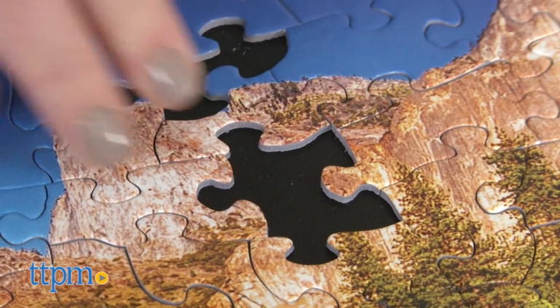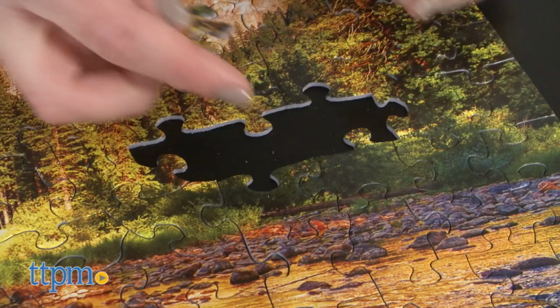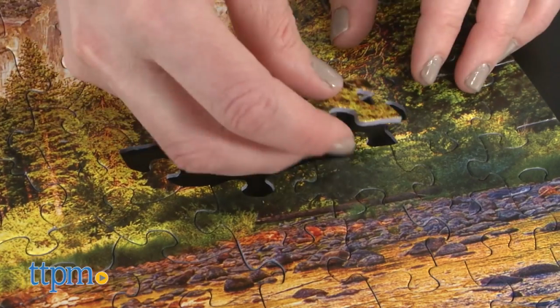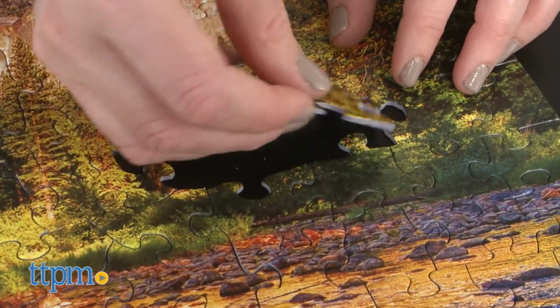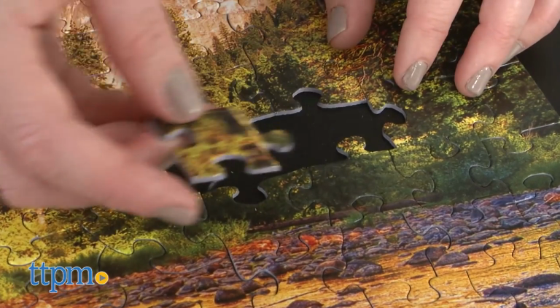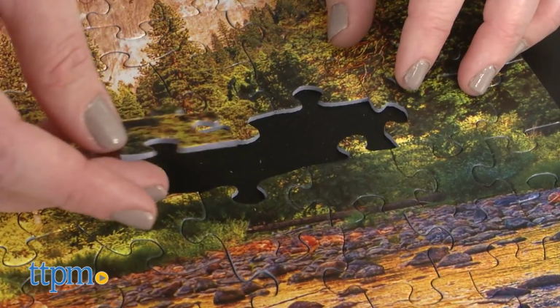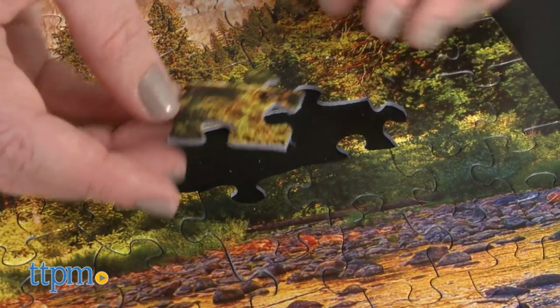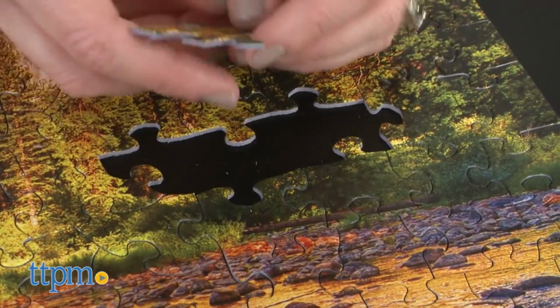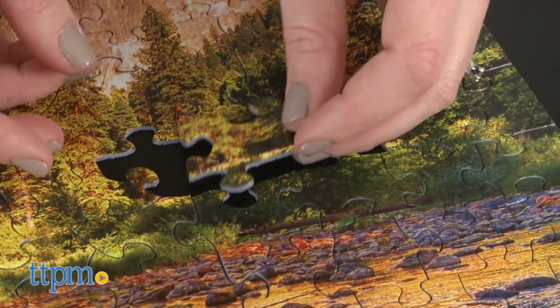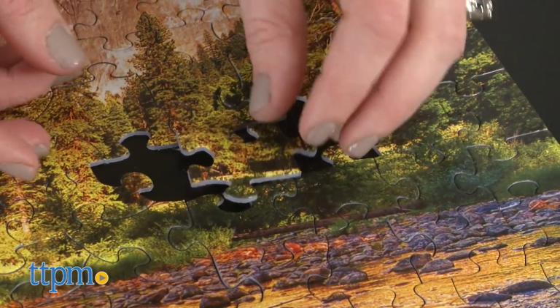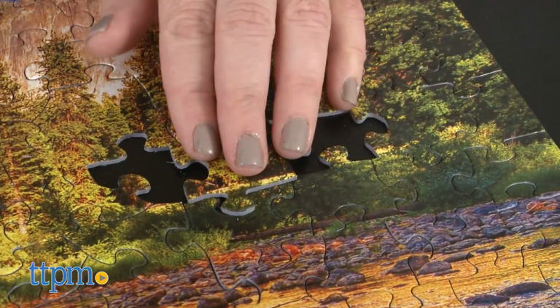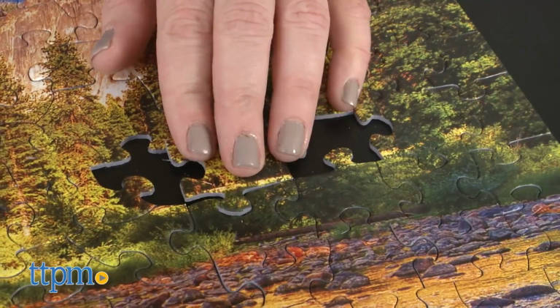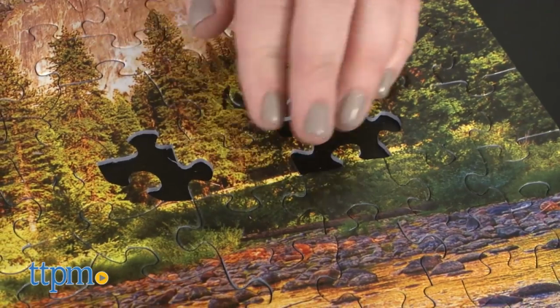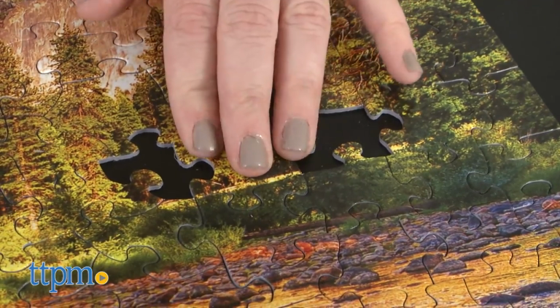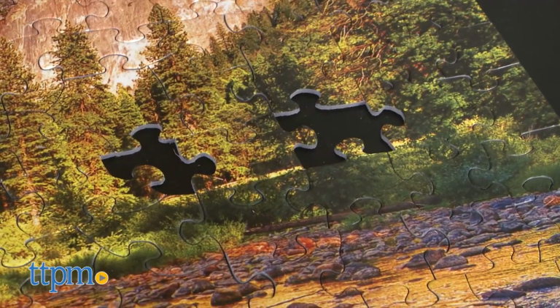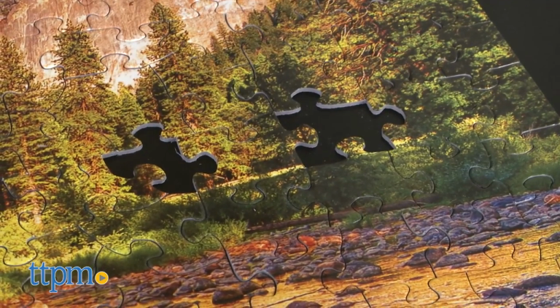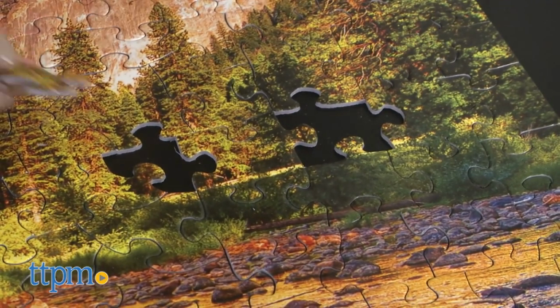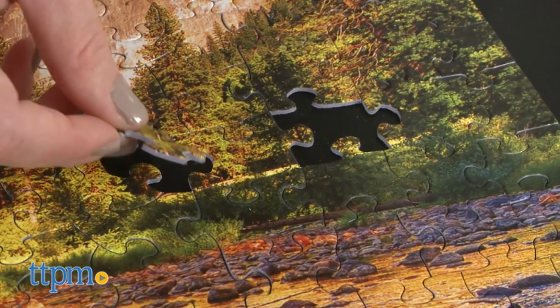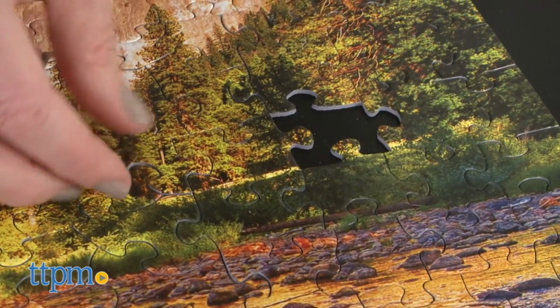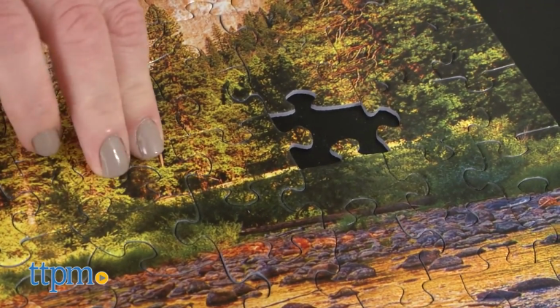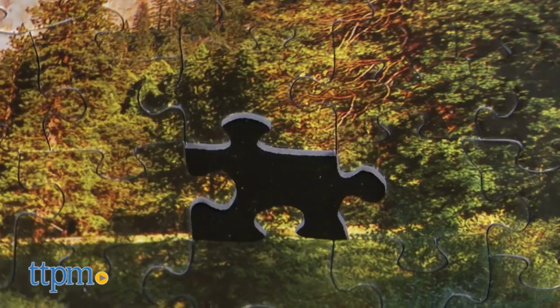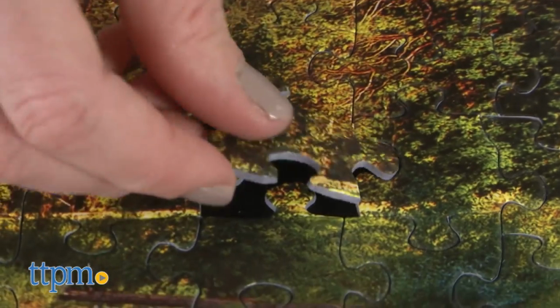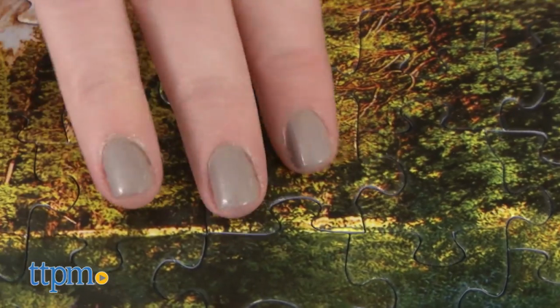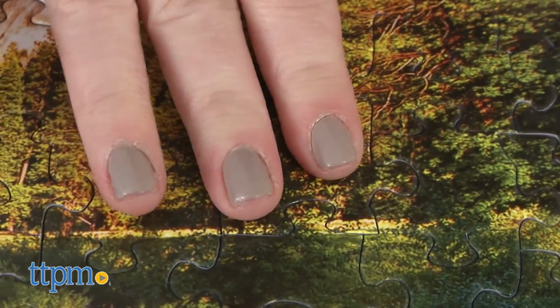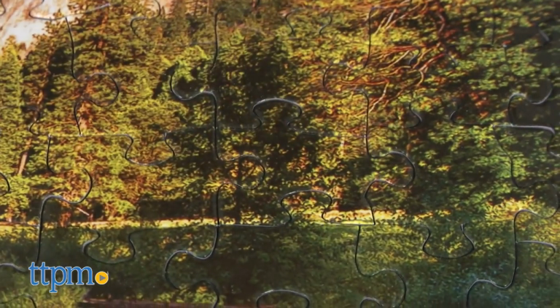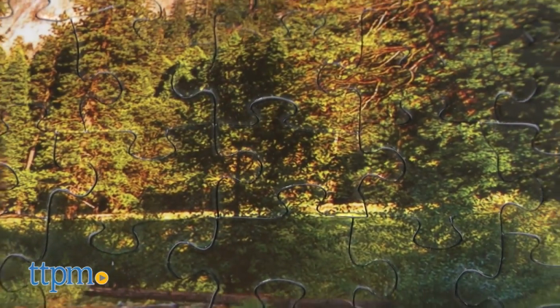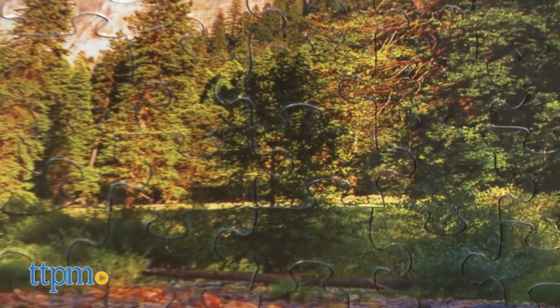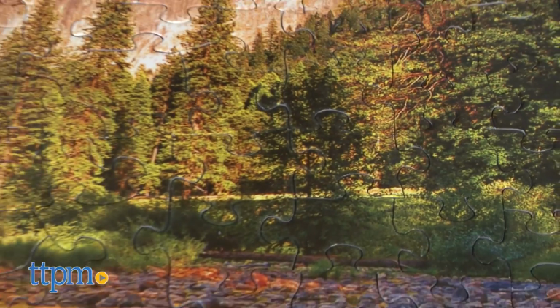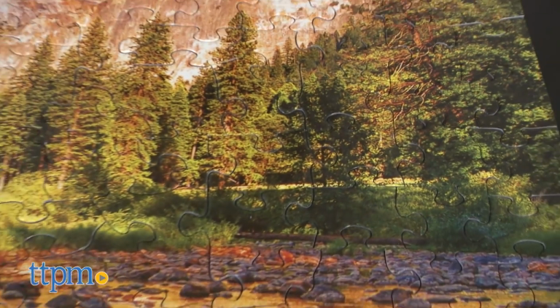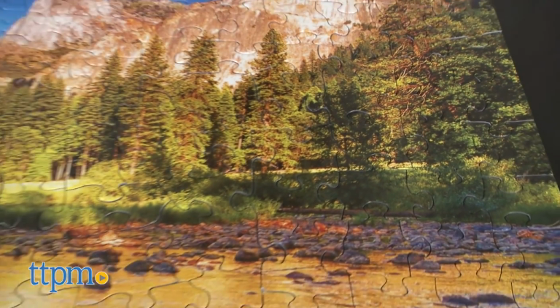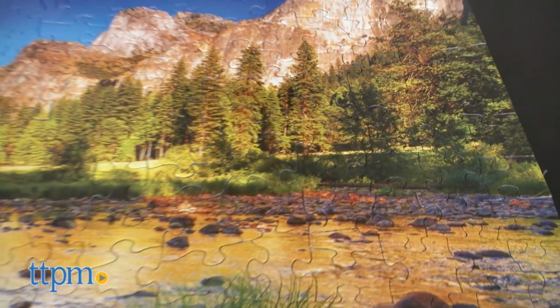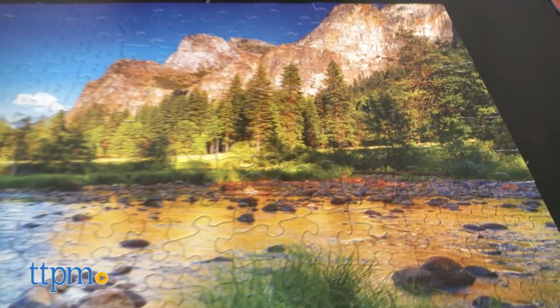Puzzlers ages 9 and up will really enjoy putting together these gorgeous puzzles. The photography is really nice, and they have beautiful colors. This would be a fun family activity on a rainy day, and the finished puzzles would look great on display.